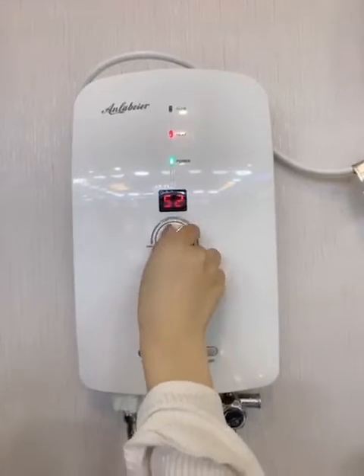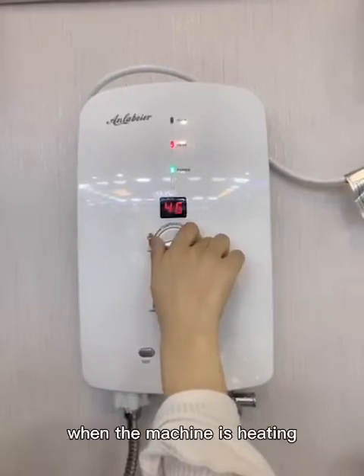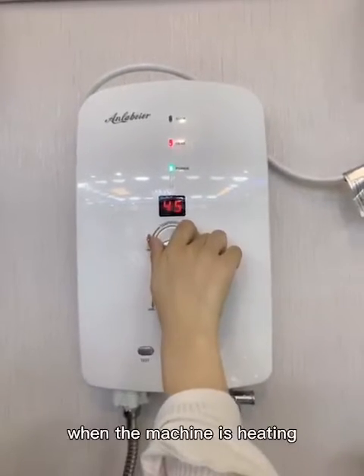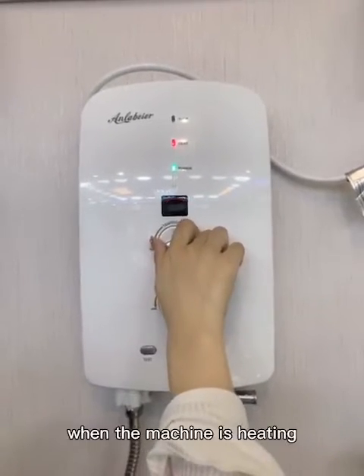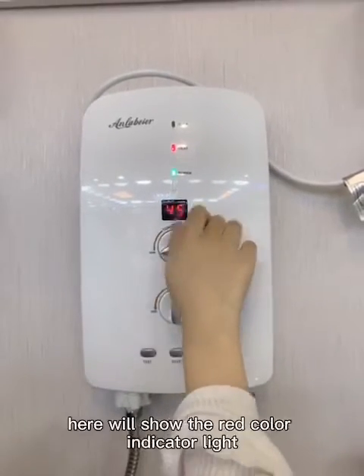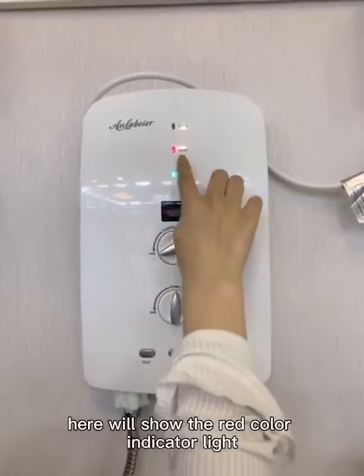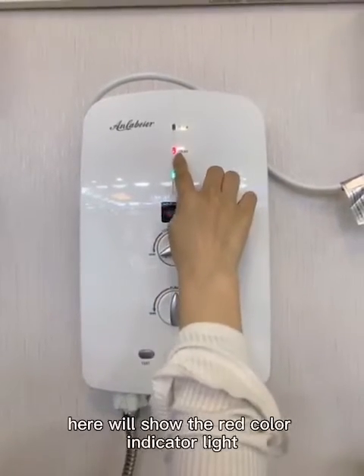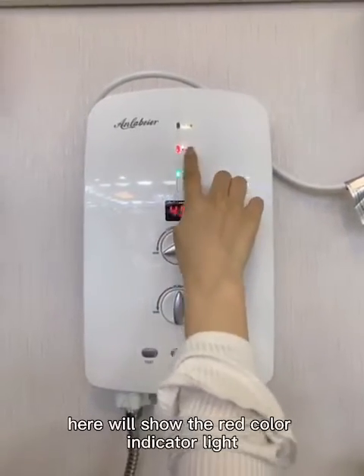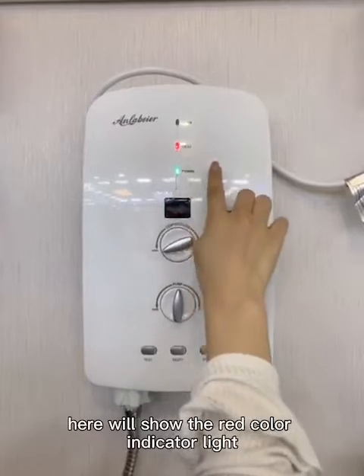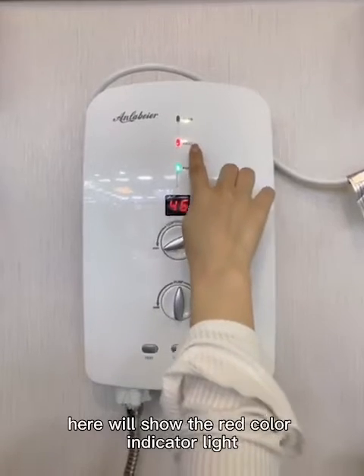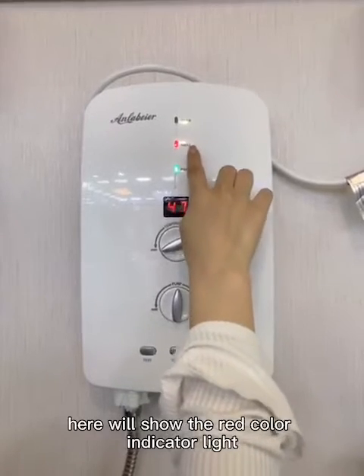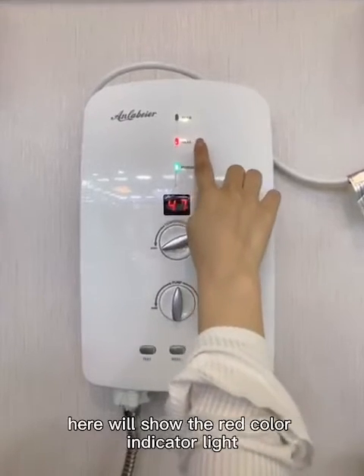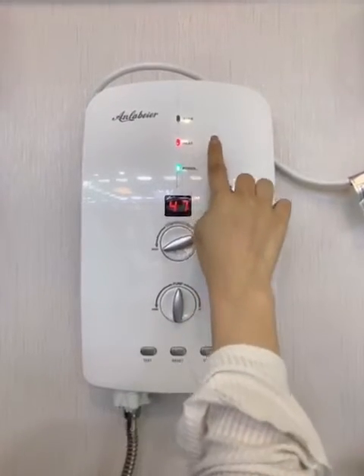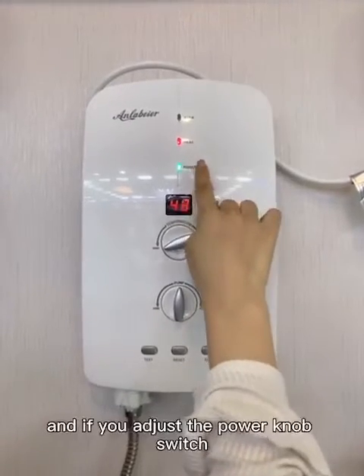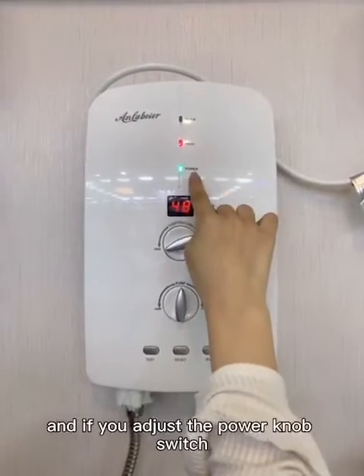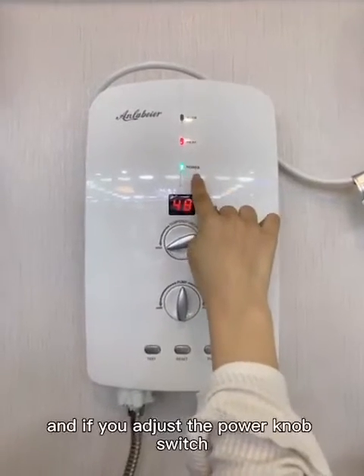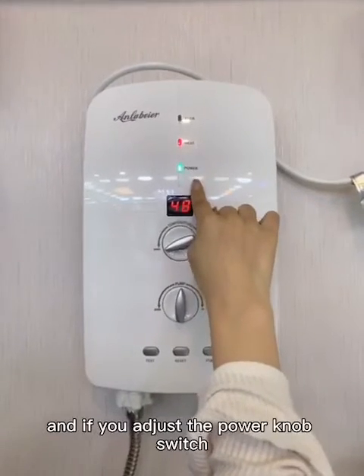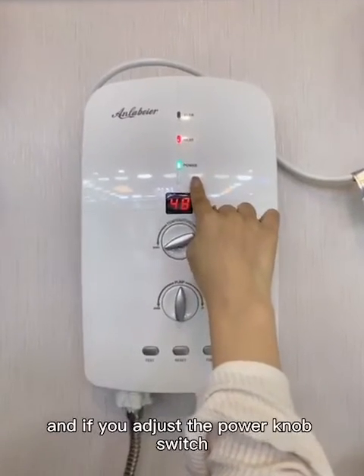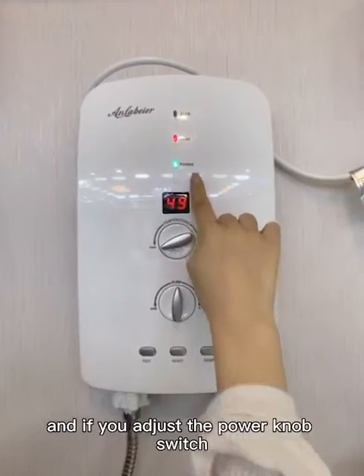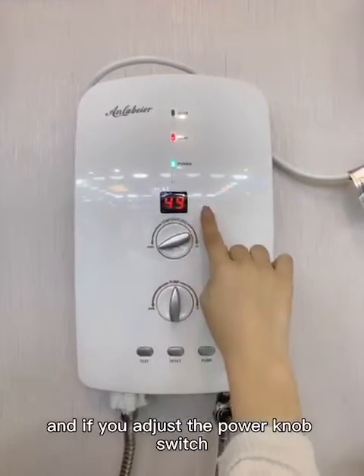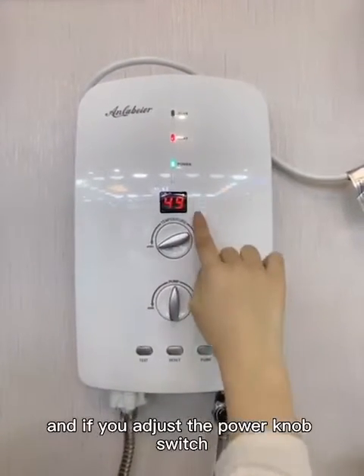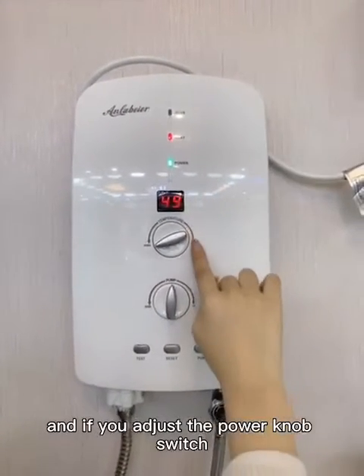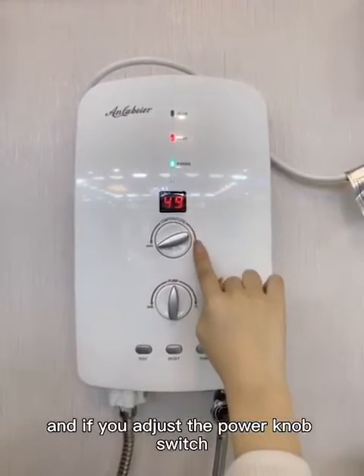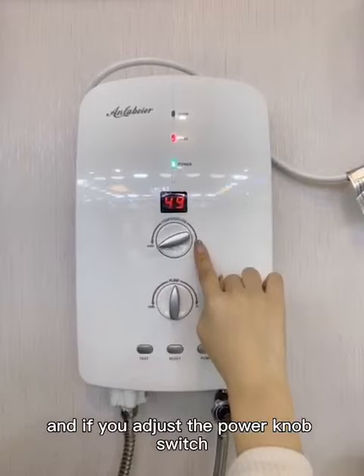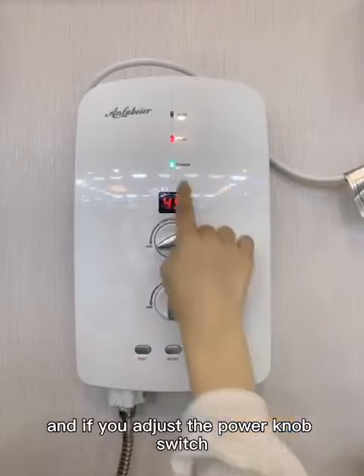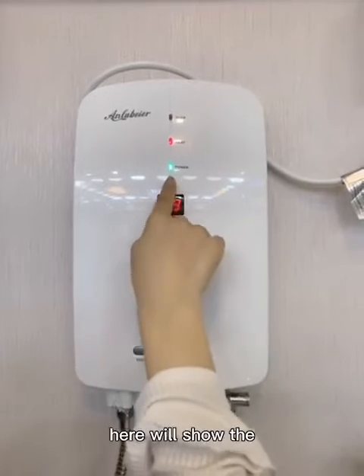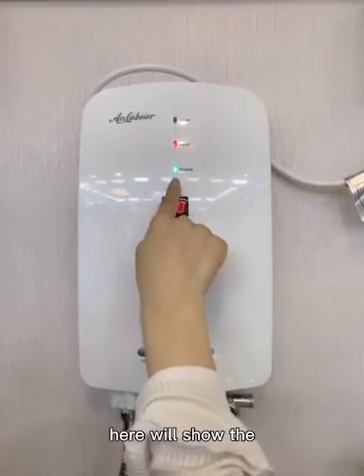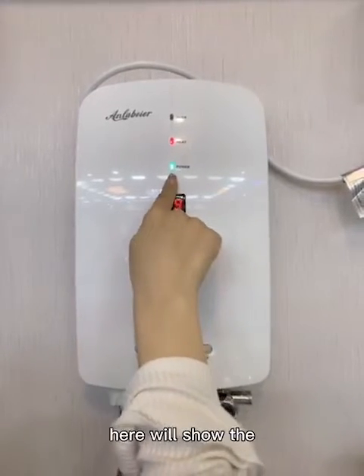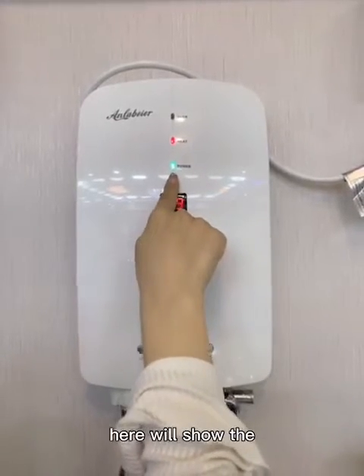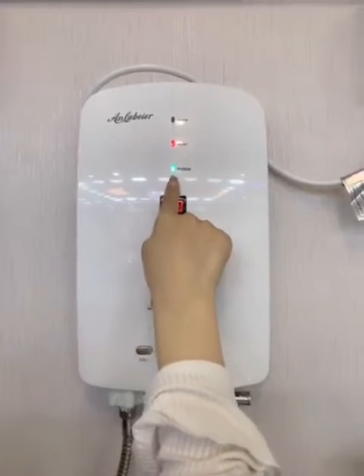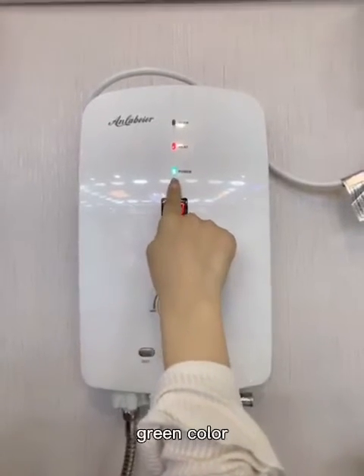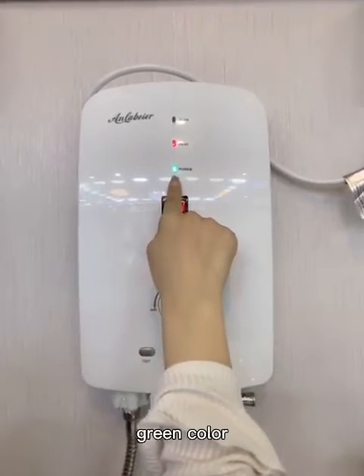When the machine is heating, it will show the red color indicator light. And if you adjust the power knob switch, it will show the green color.